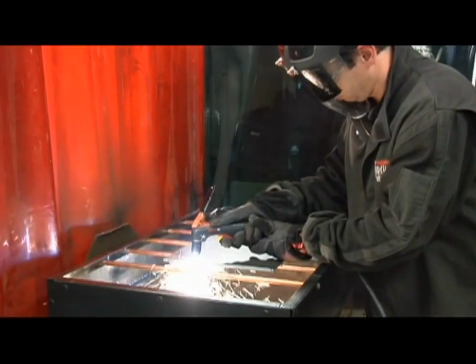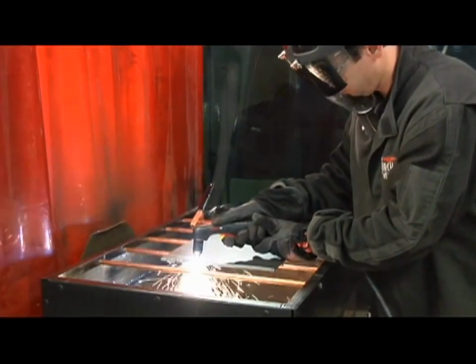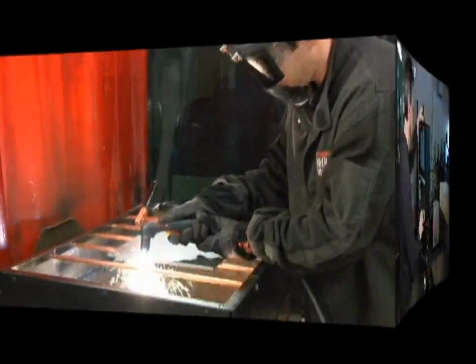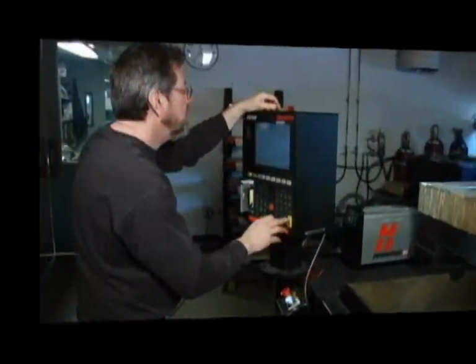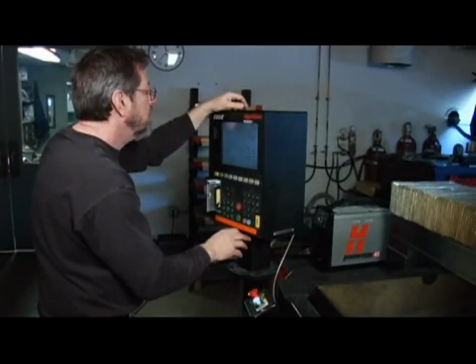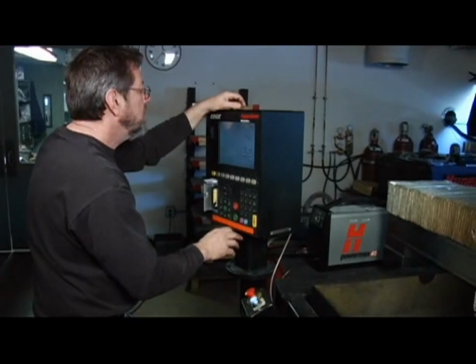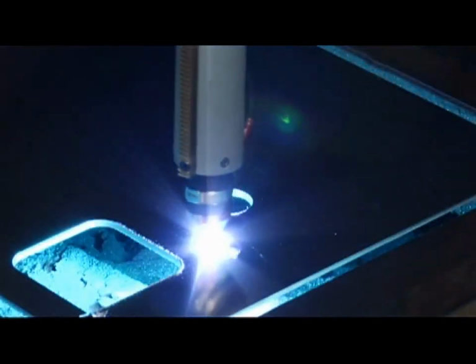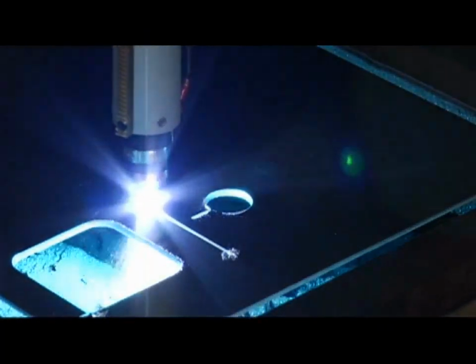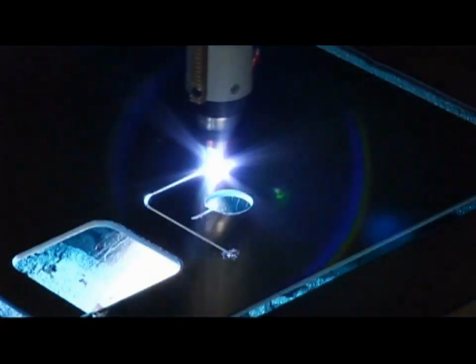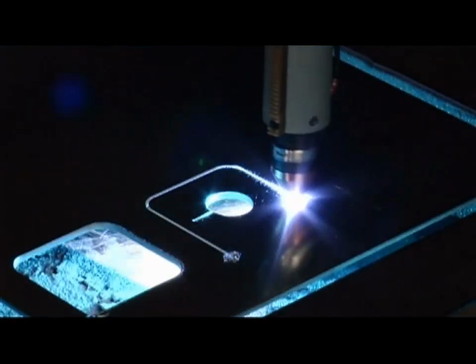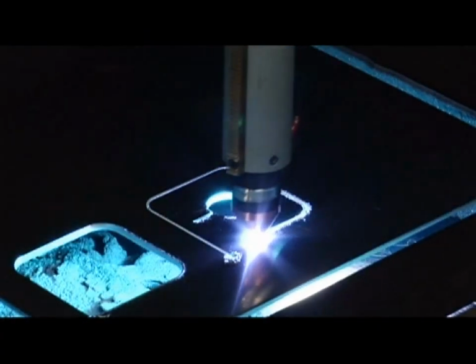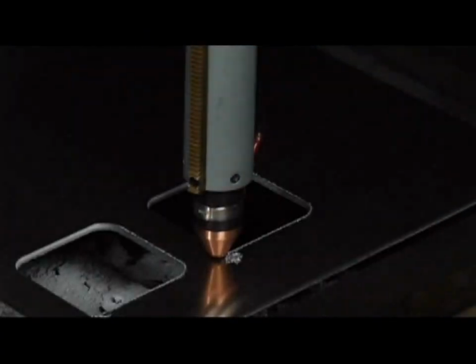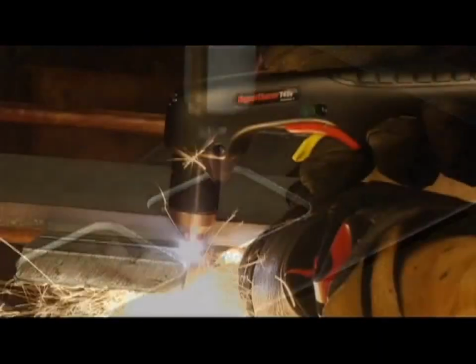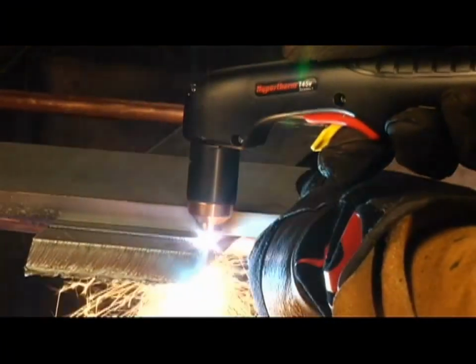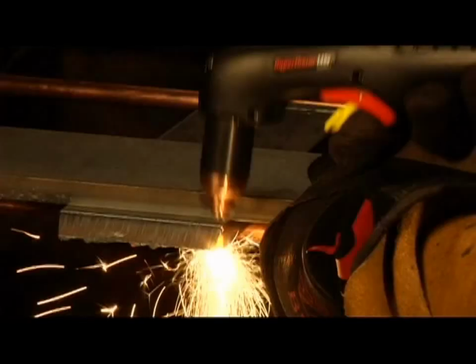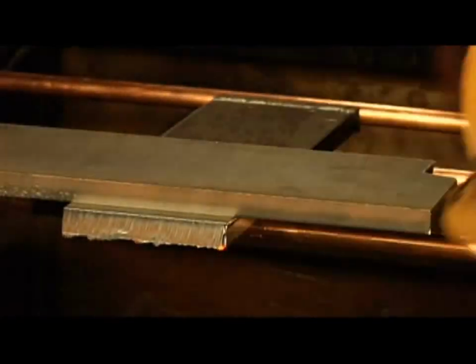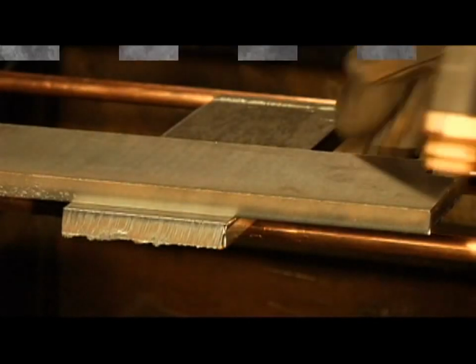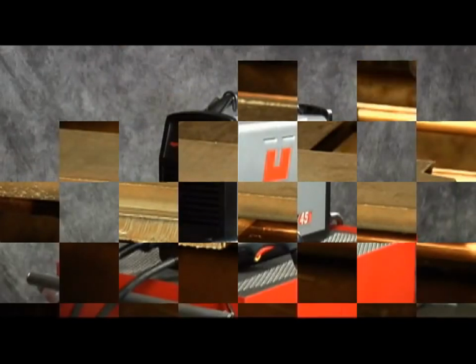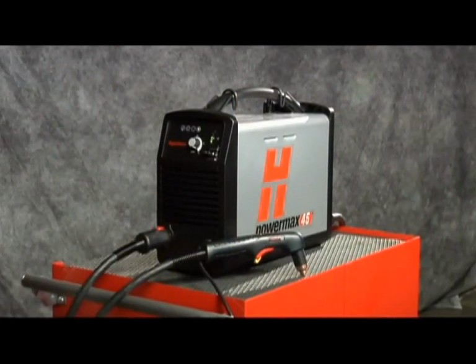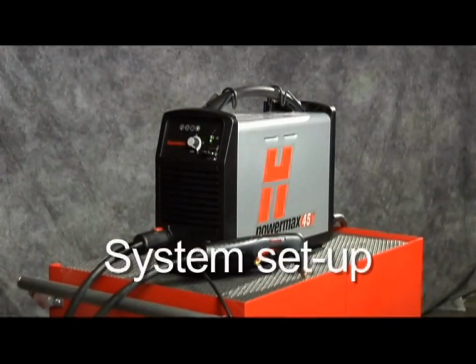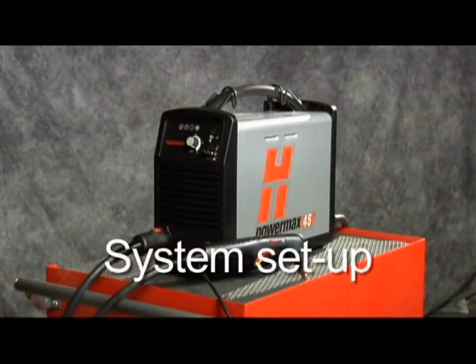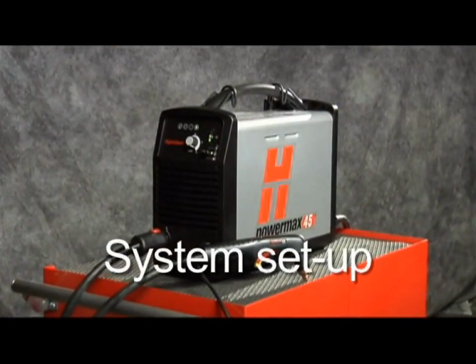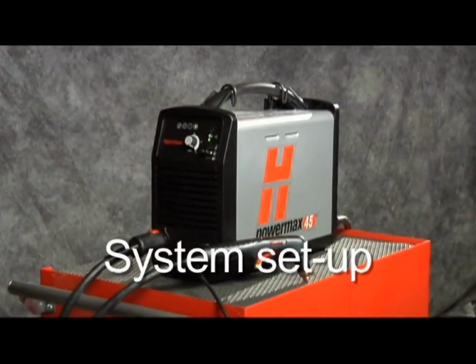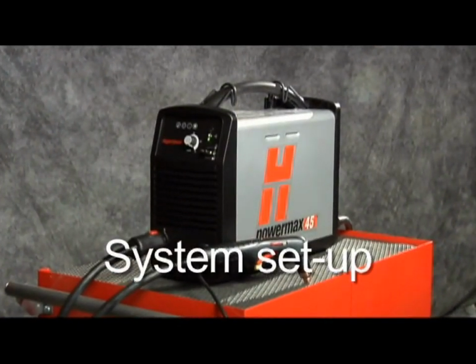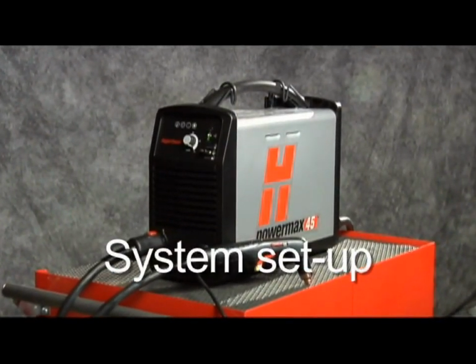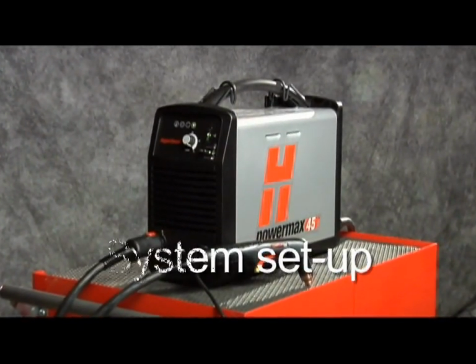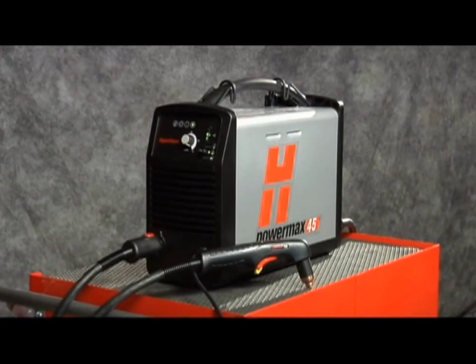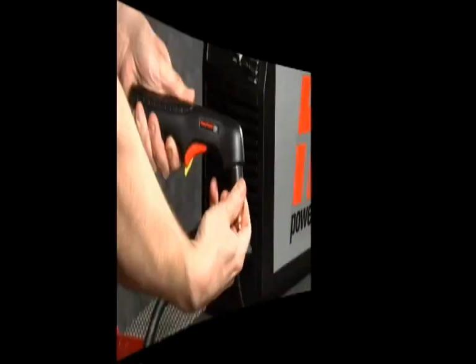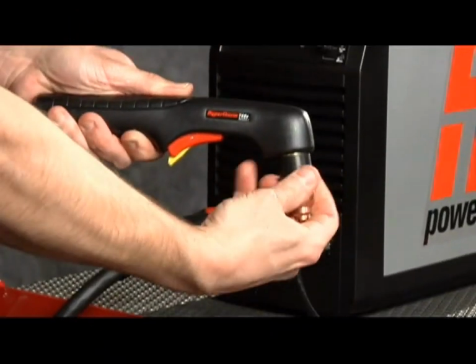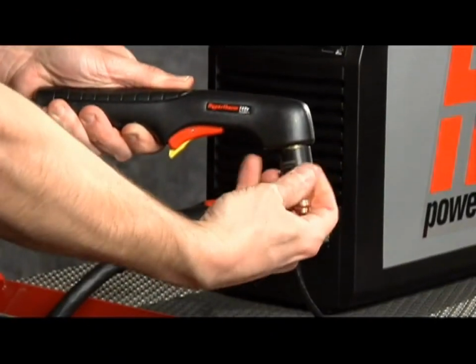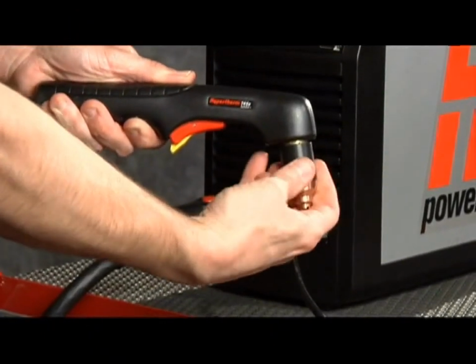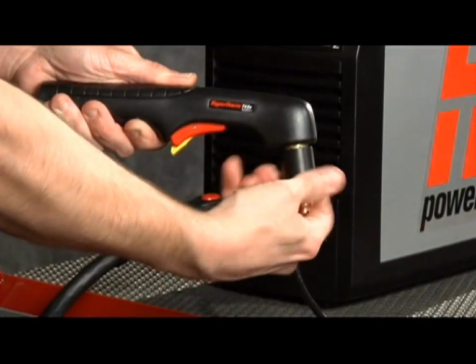Since there are so many variables in setting up the Powermax 45 for mechanized applications, this video will focus on manual operation. Setting up the Powermax 45 for manual operation can be done in seven easy steps.